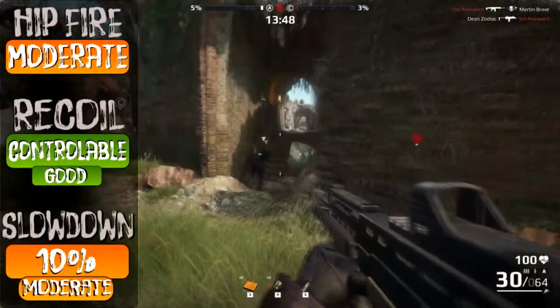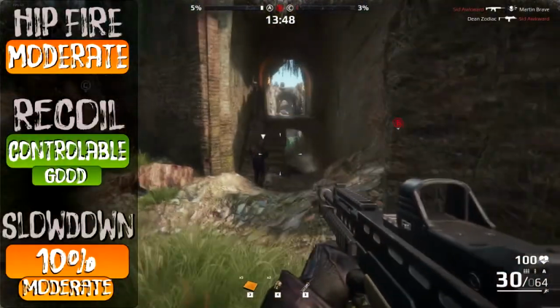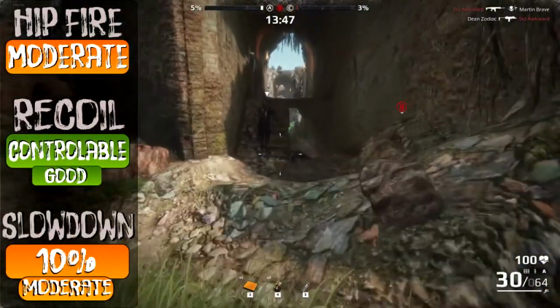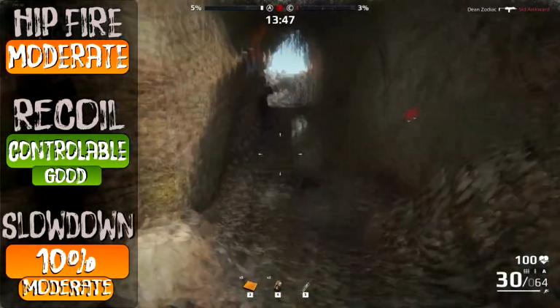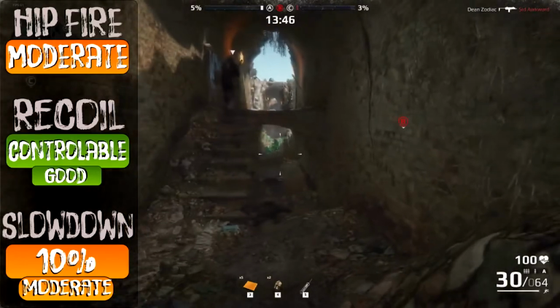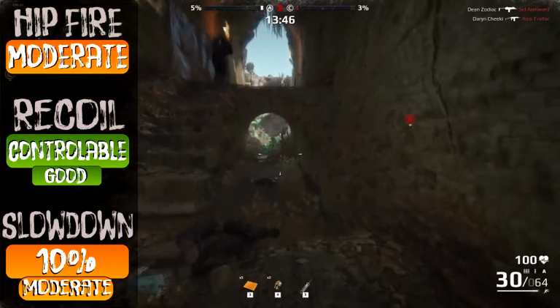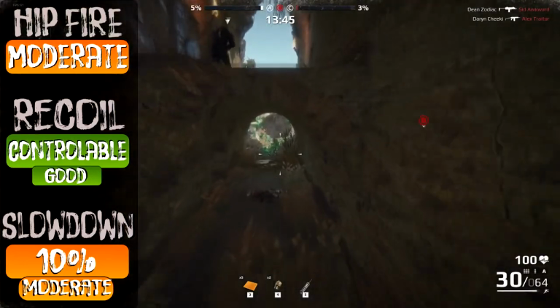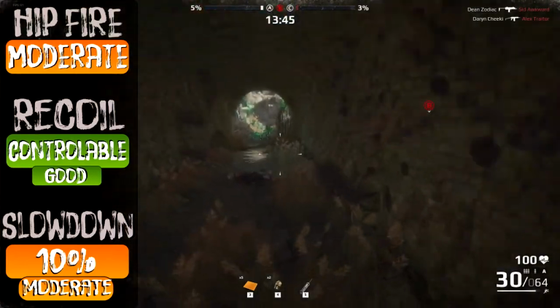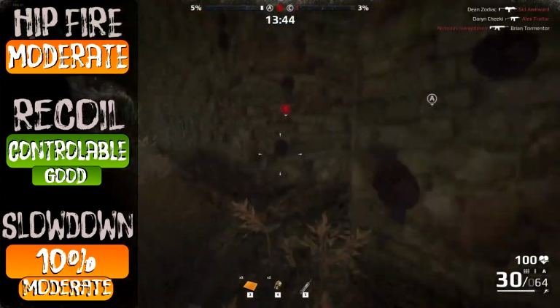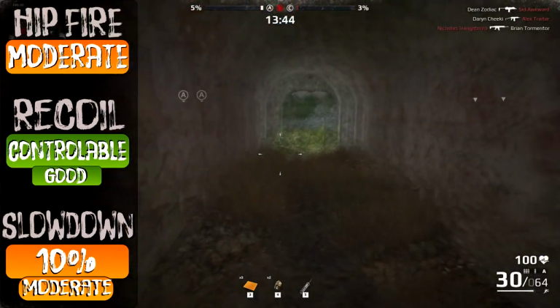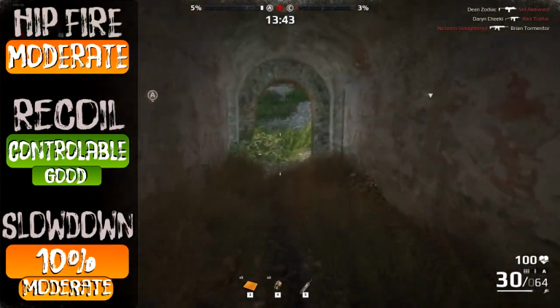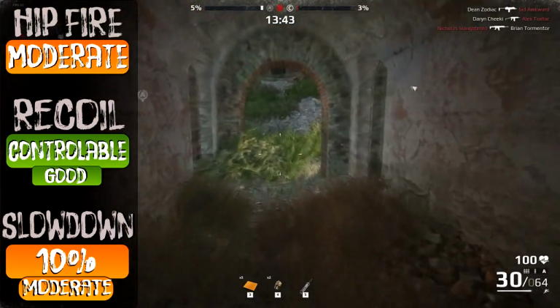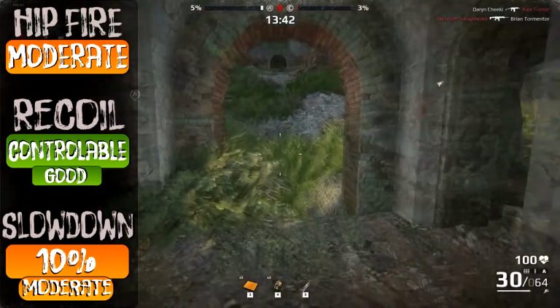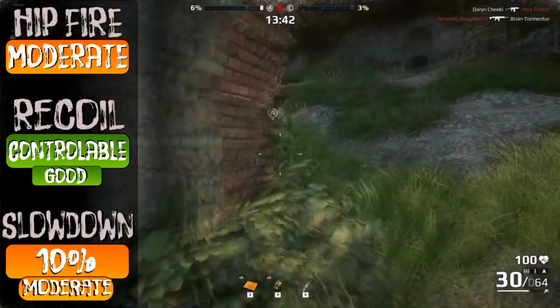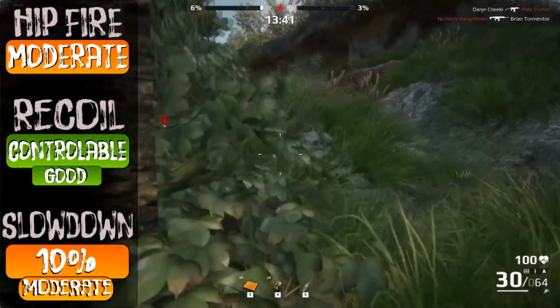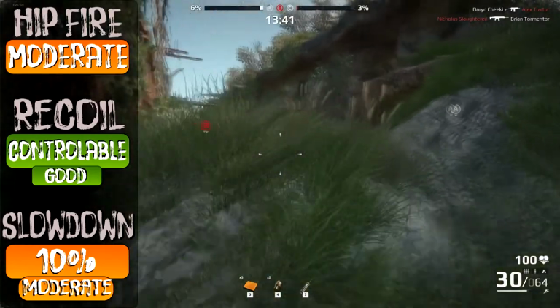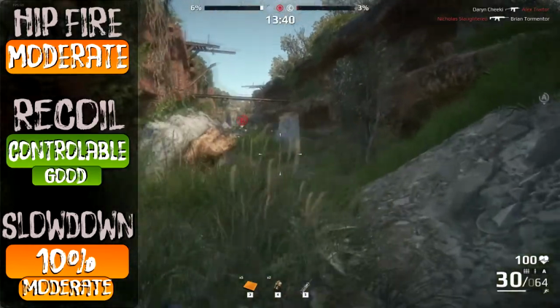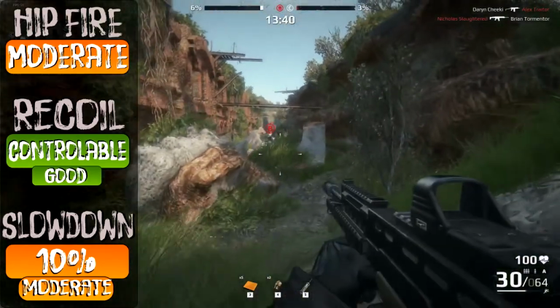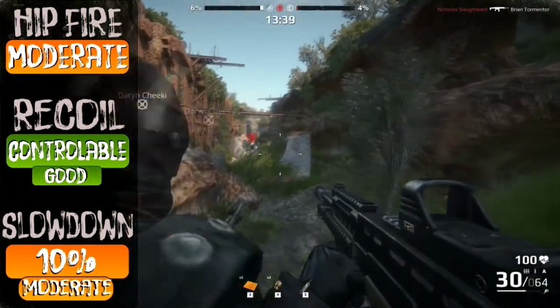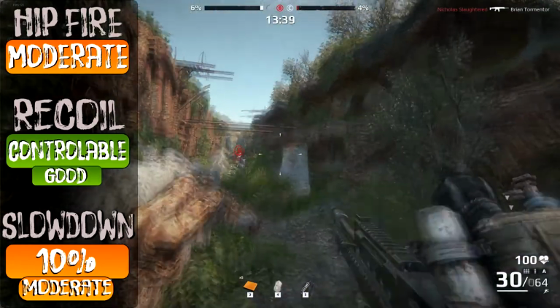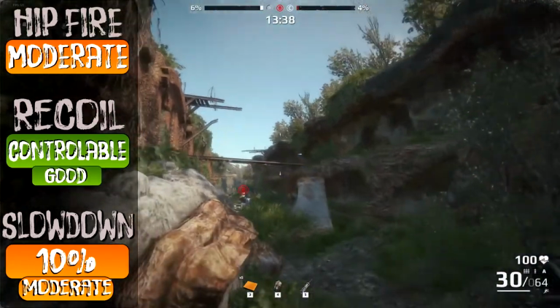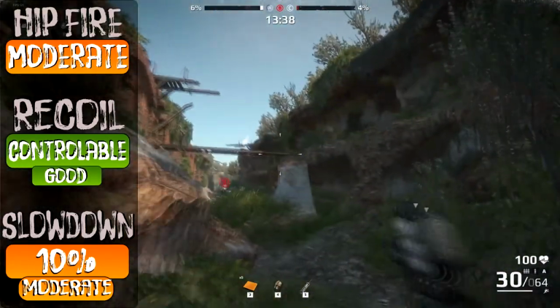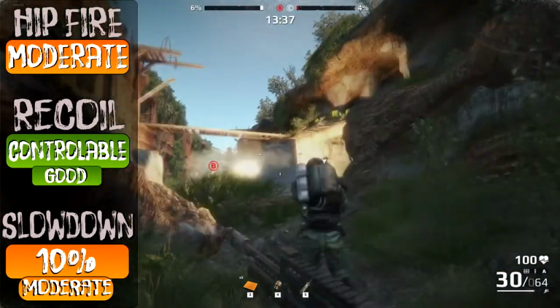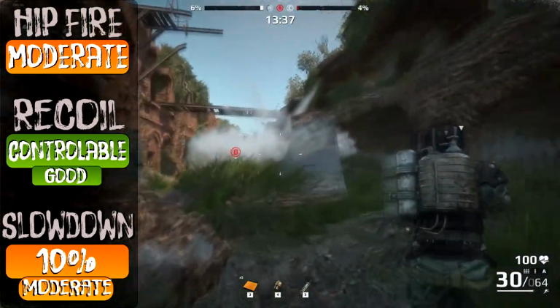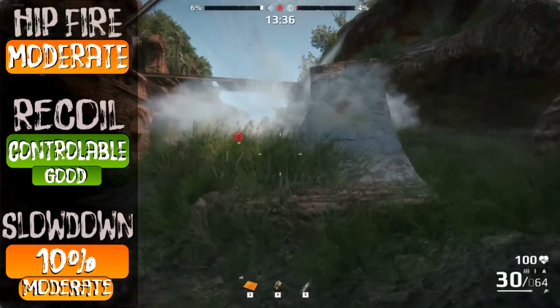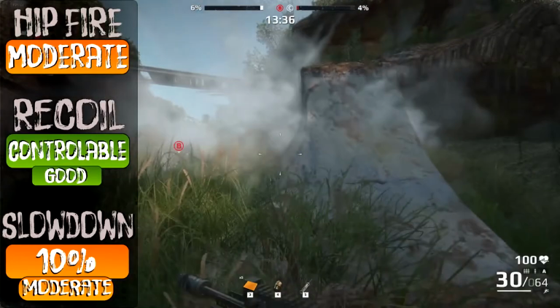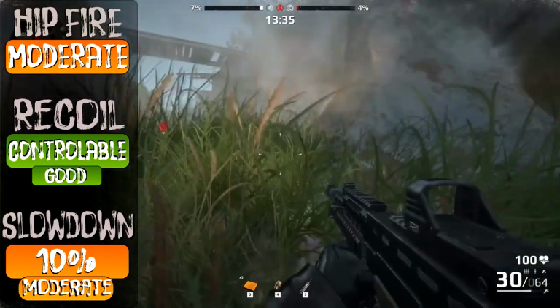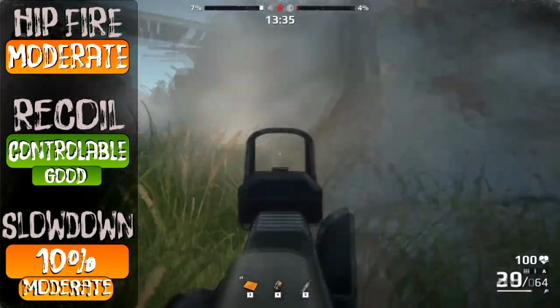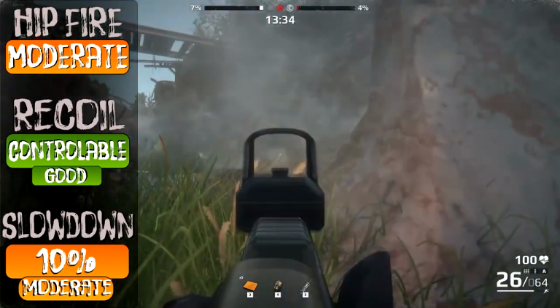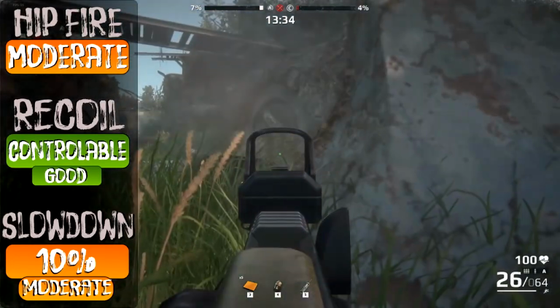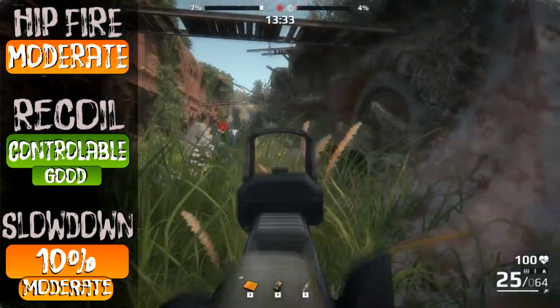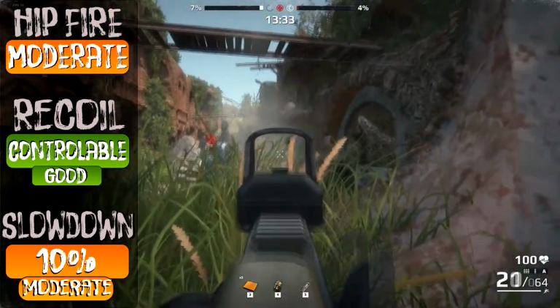Not being great at close distance or close quarters. Recoil is vertically going up, very predictable but increasing. The best way to avoid recoil is to shoot in bursts of 2 or 3 rounds, keeping great accuracy even at long distances.